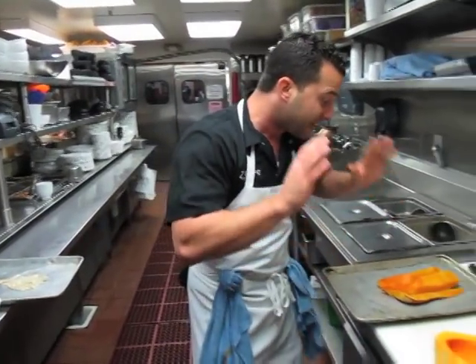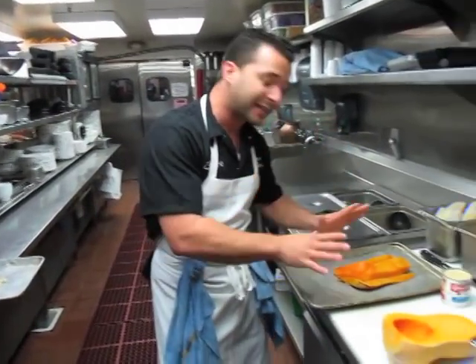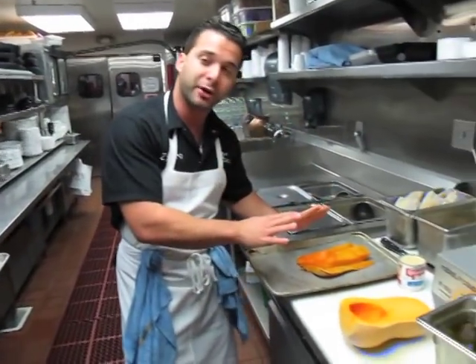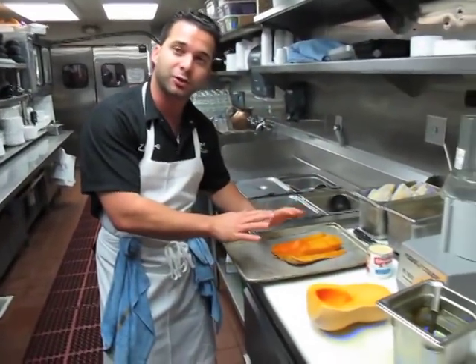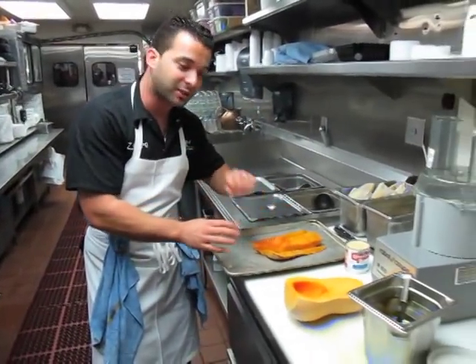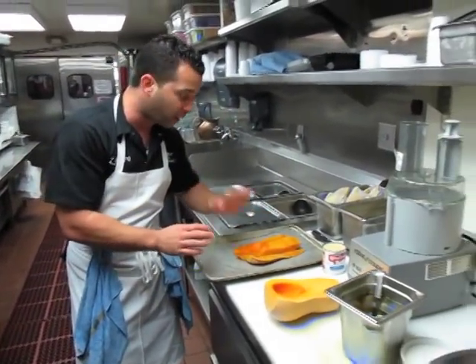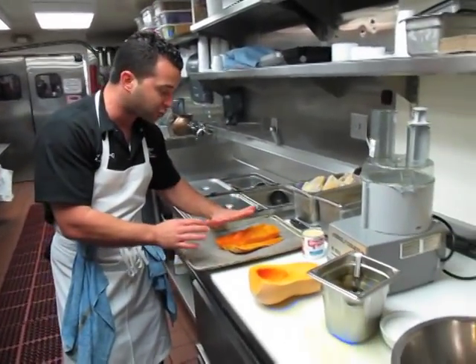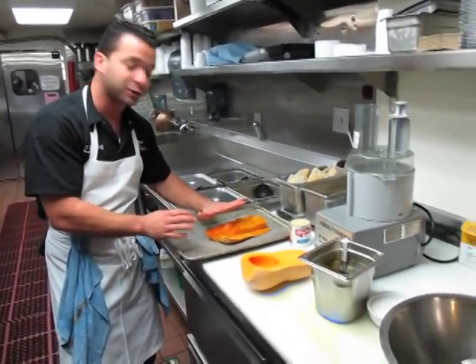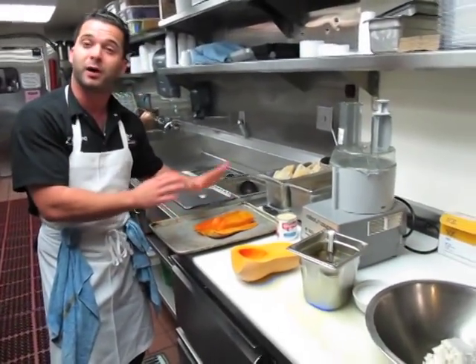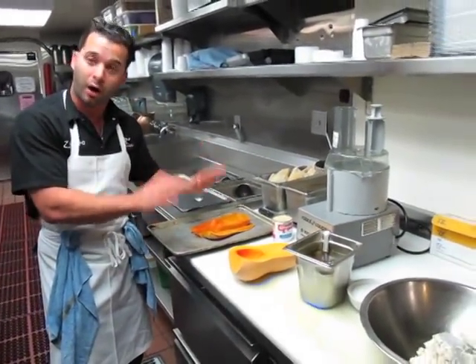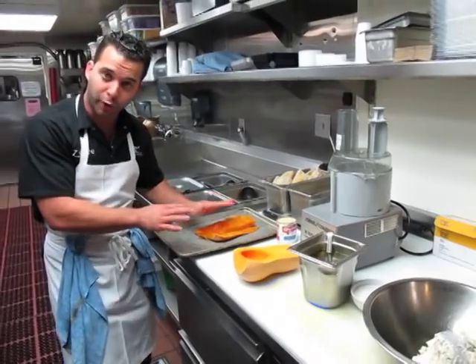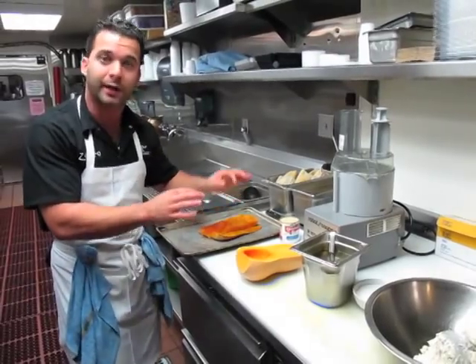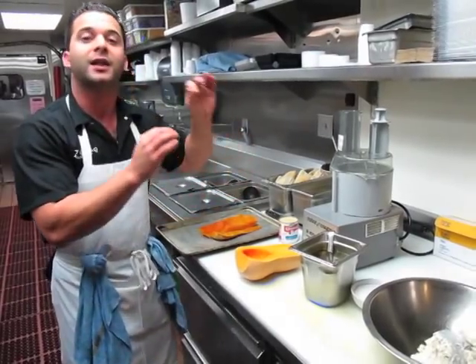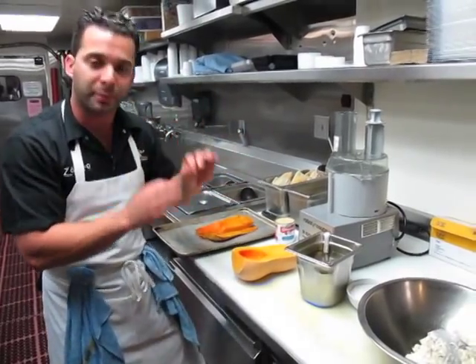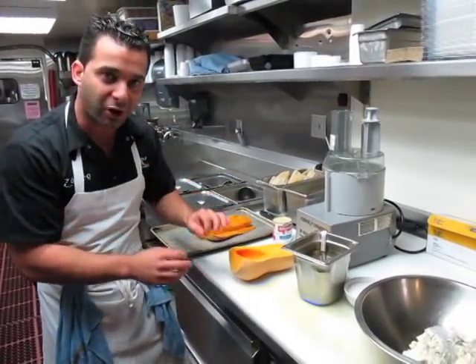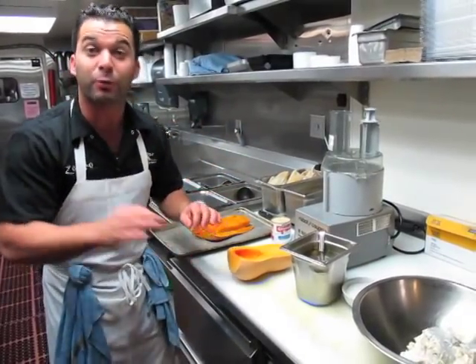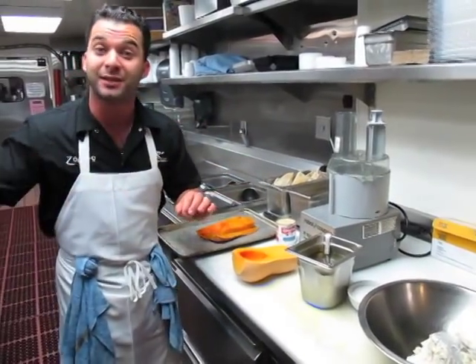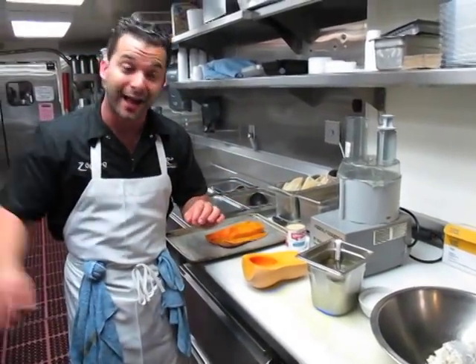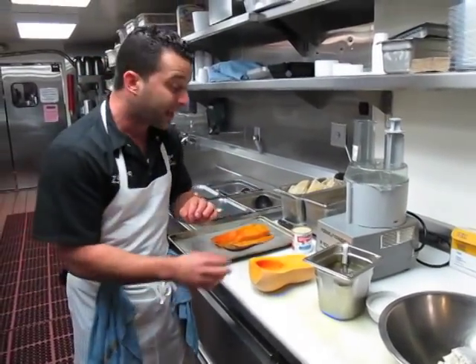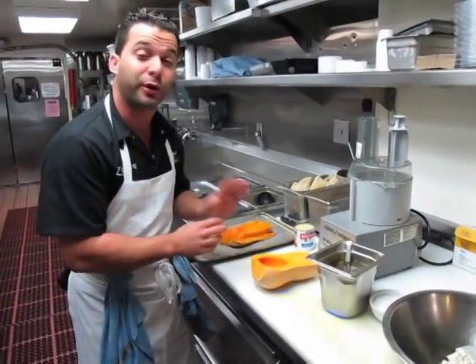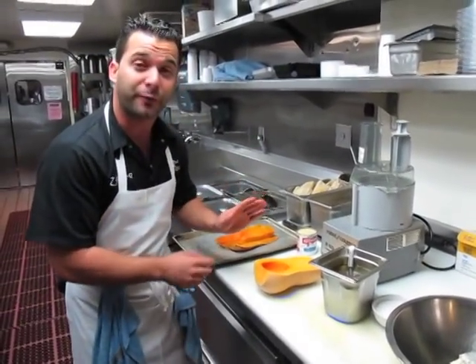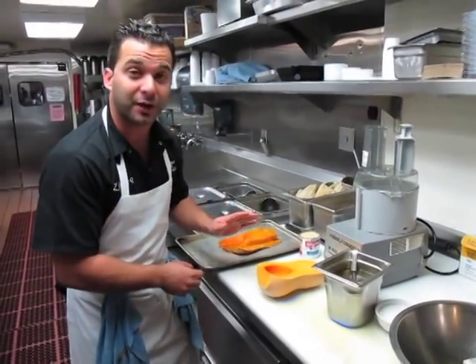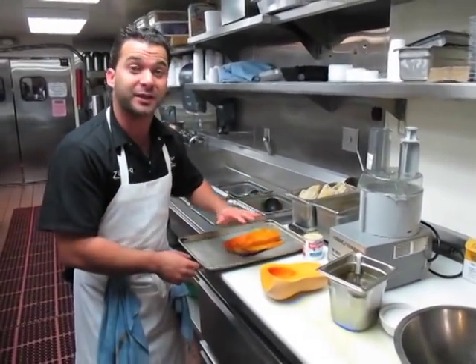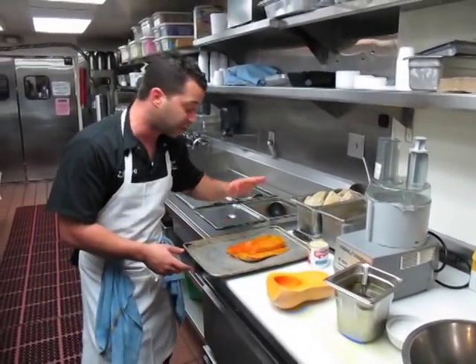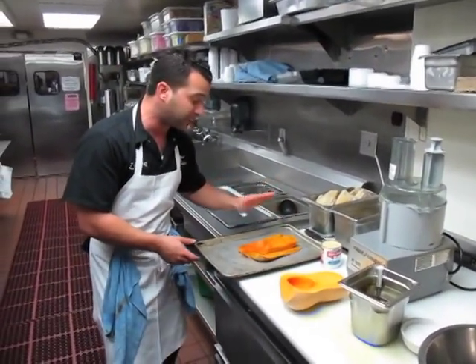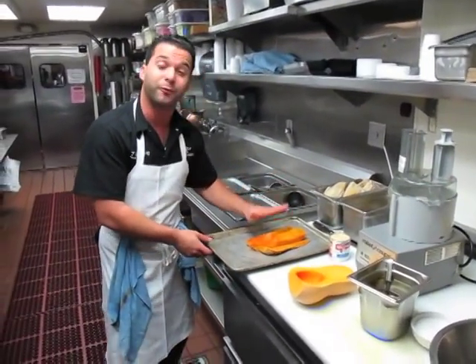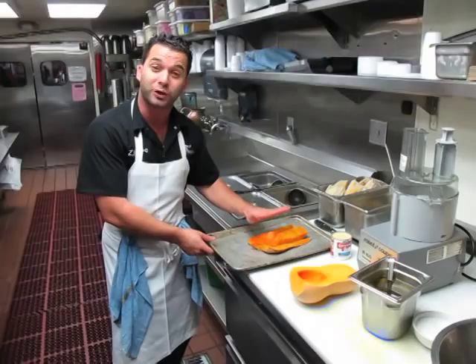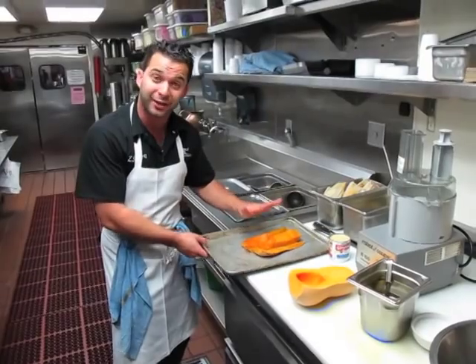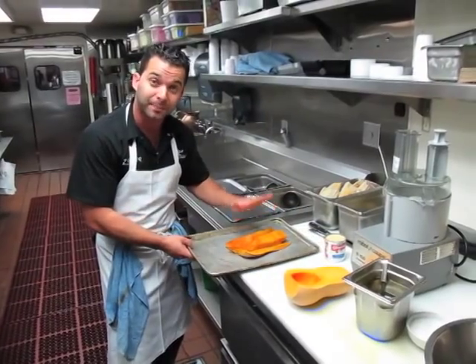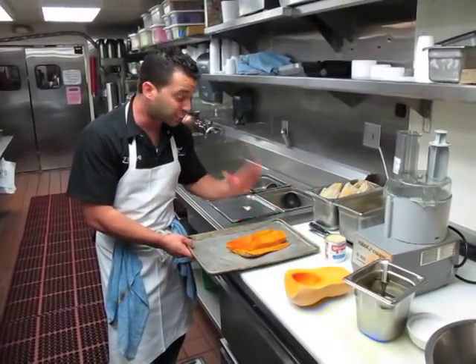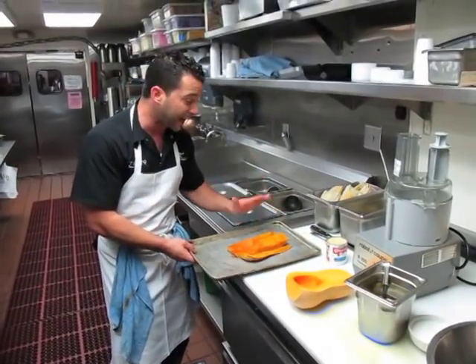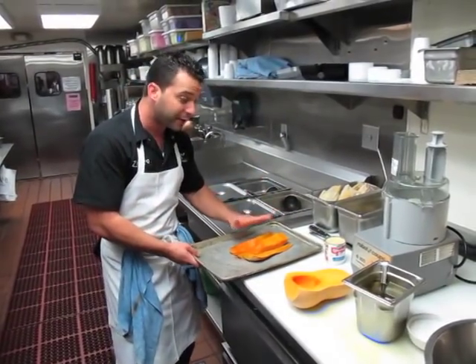That same butternut squash — I put some olive oil on it, a little bit of salt, and I roasted that at 350 degrees until it became fork tender. That's what I have here.